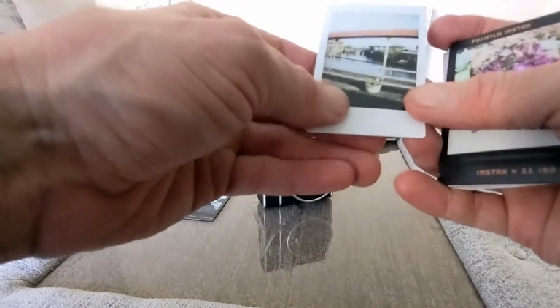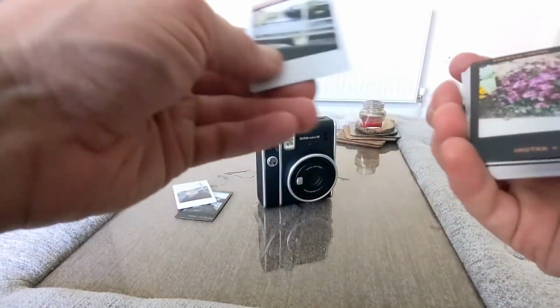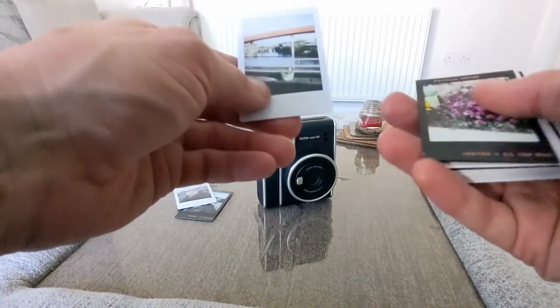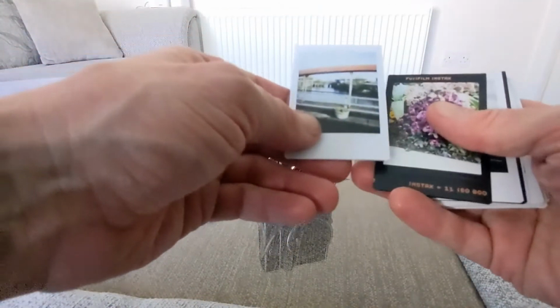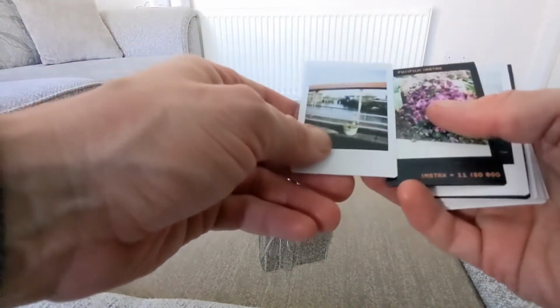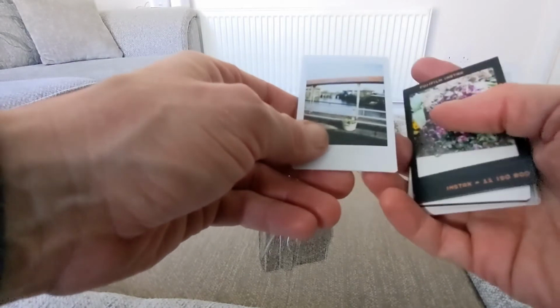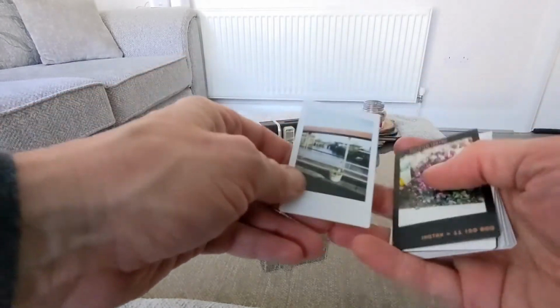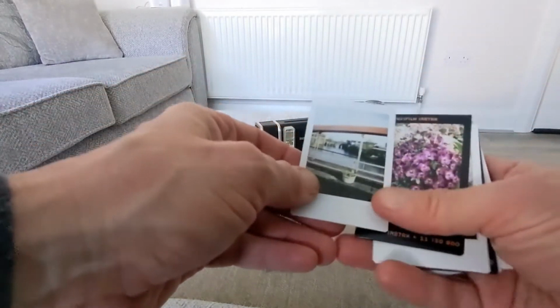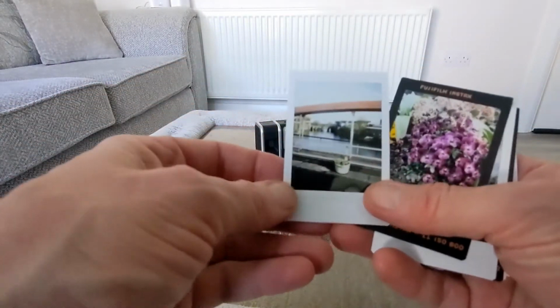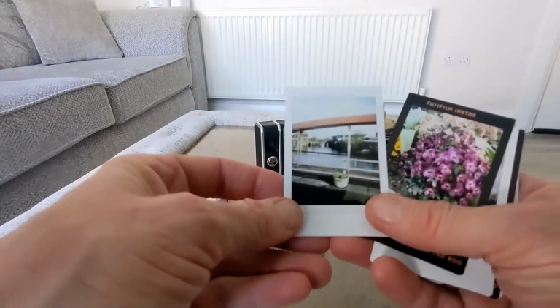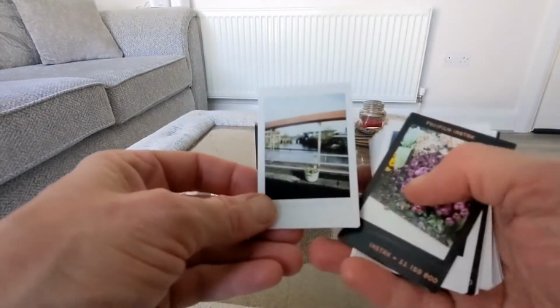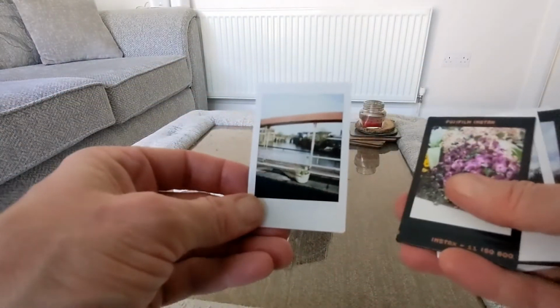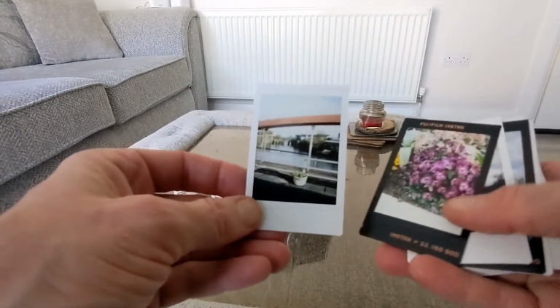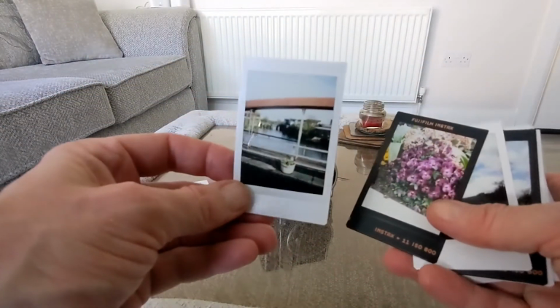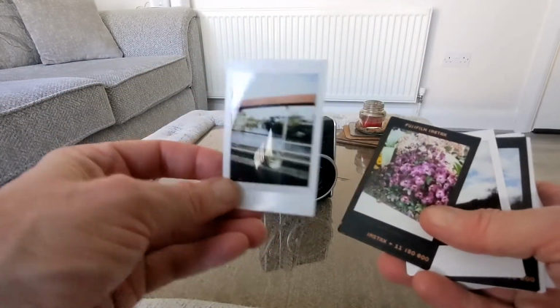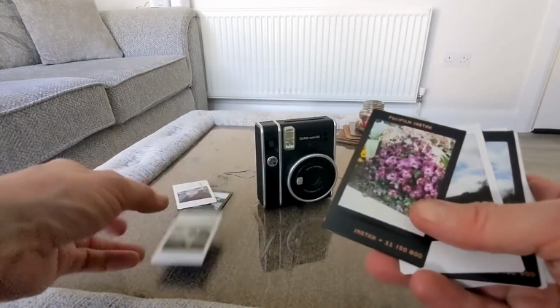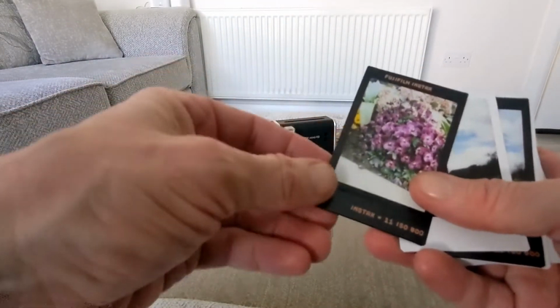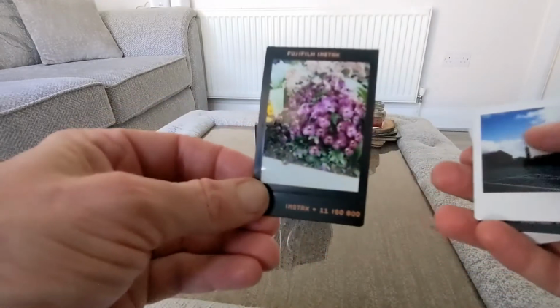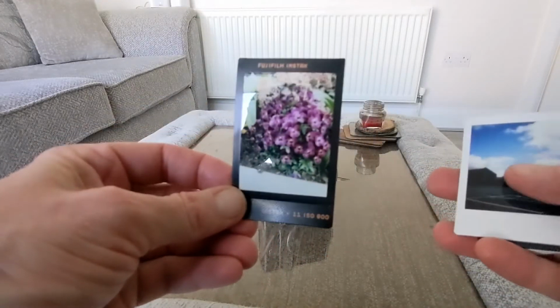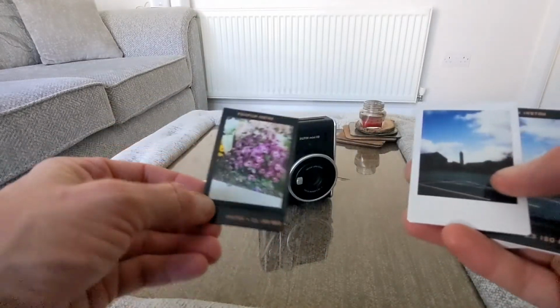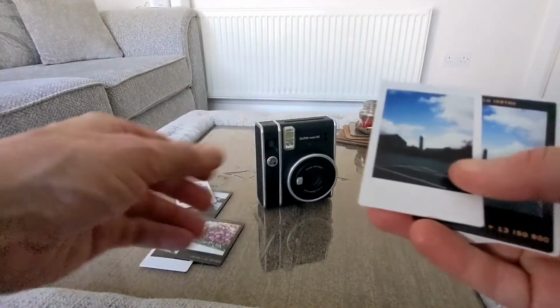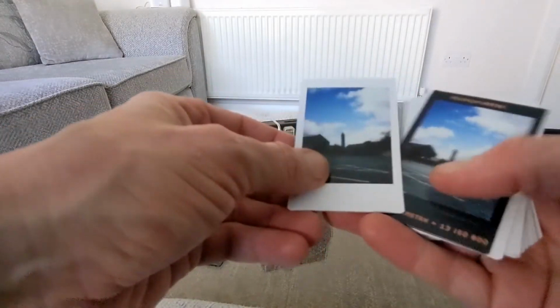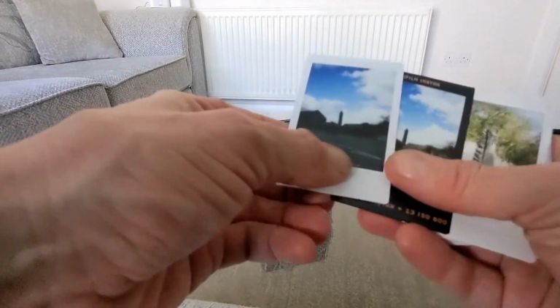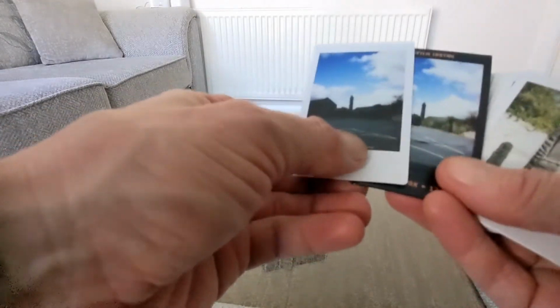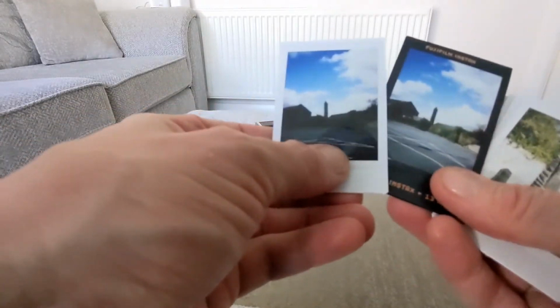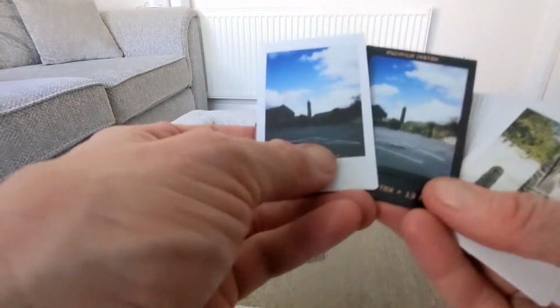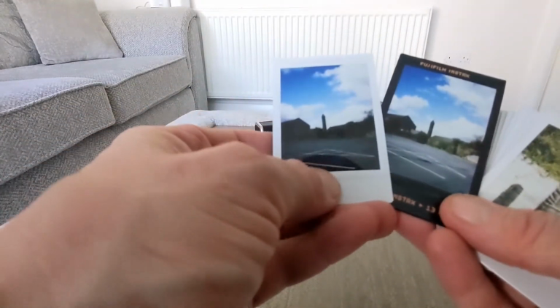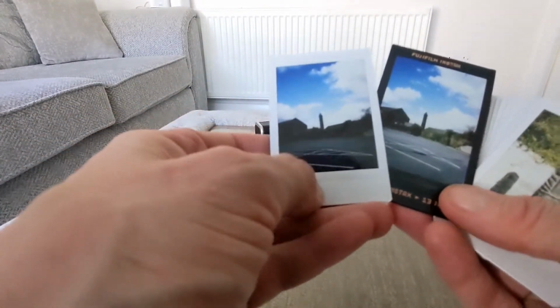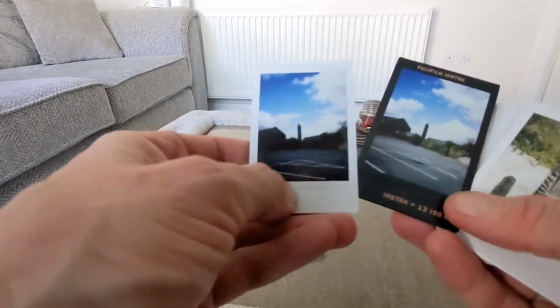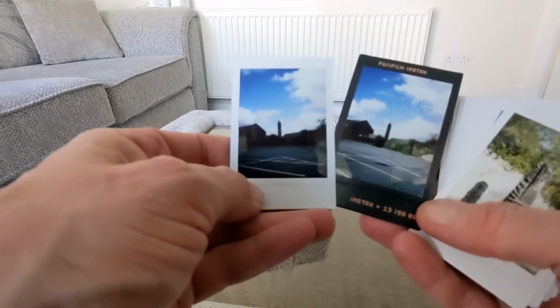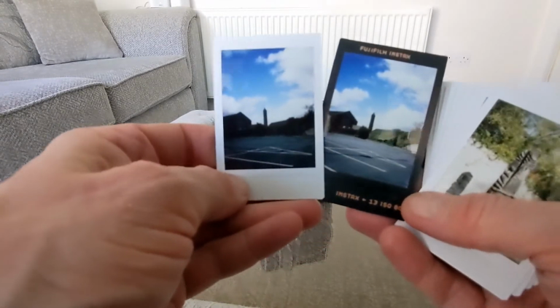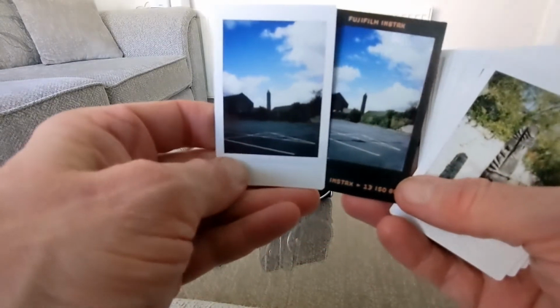Some pictures come out blown and overexposed and stuff like that, but it's just an art to getting it right with this. So here is another one — some flowers — and that's the tower. You can see there again with the contact sheet the difference in the two photographs with the frames.